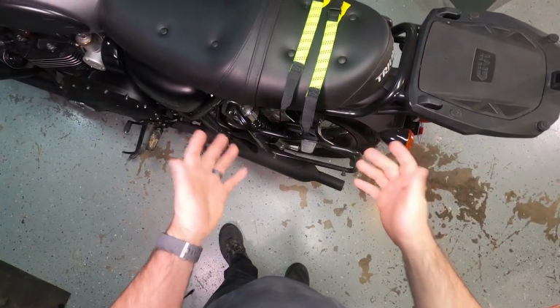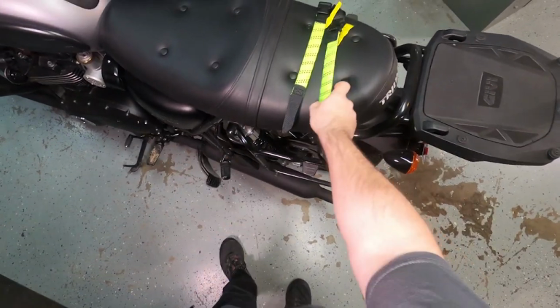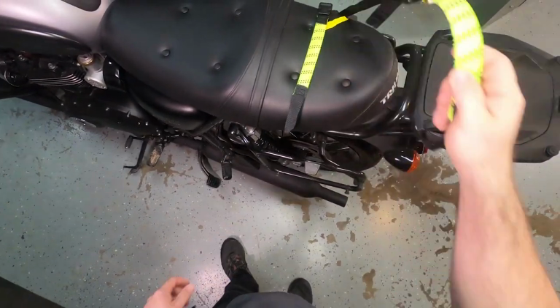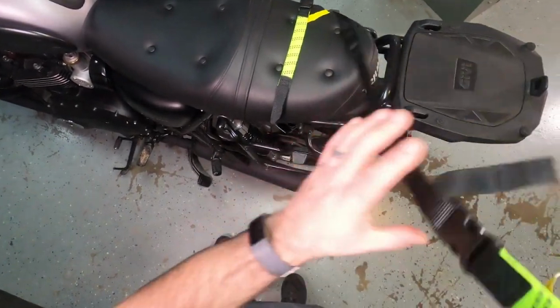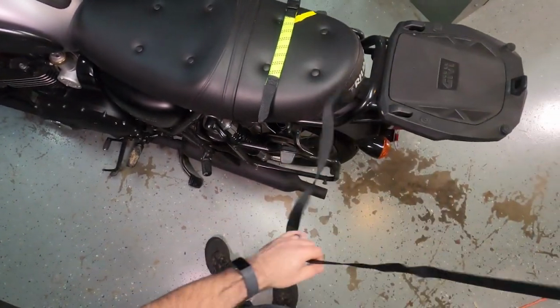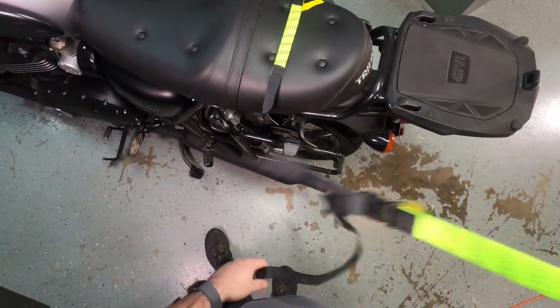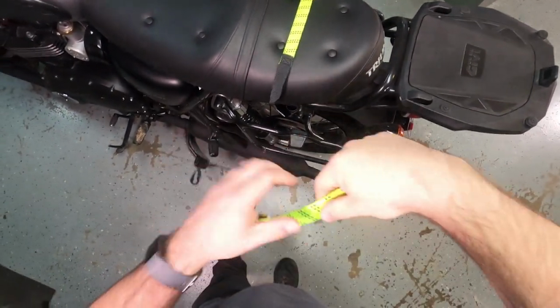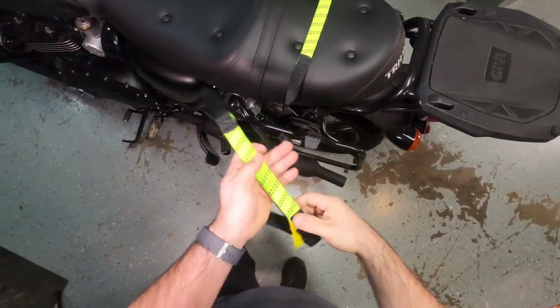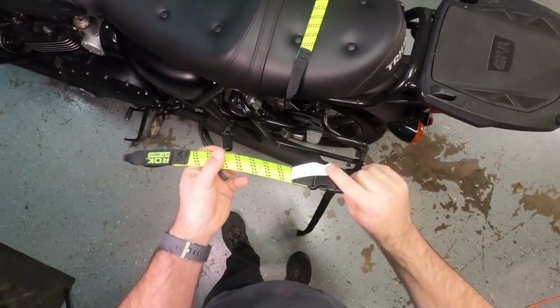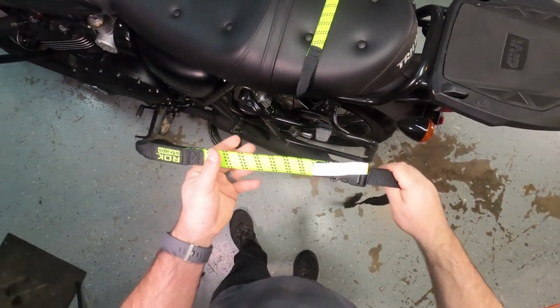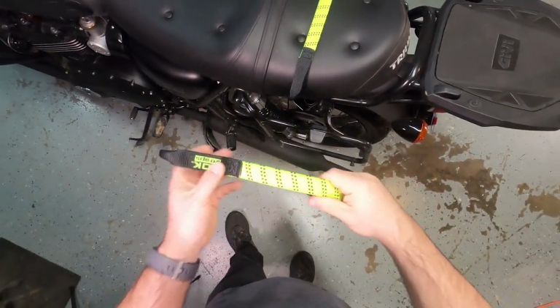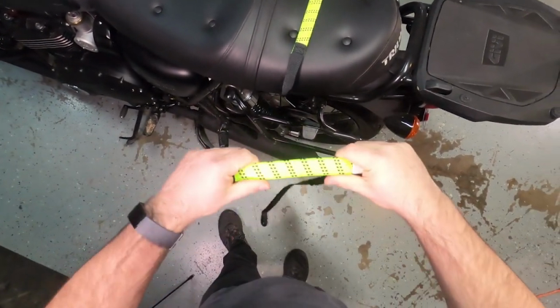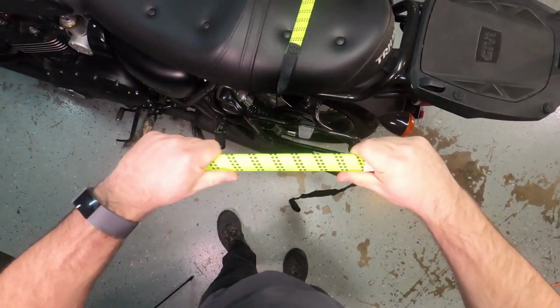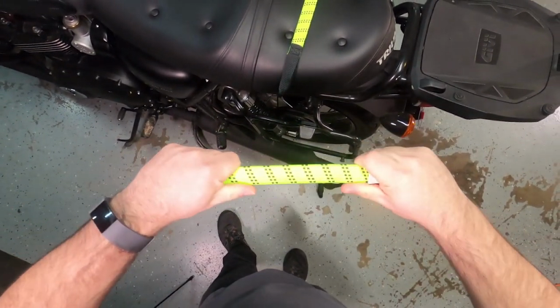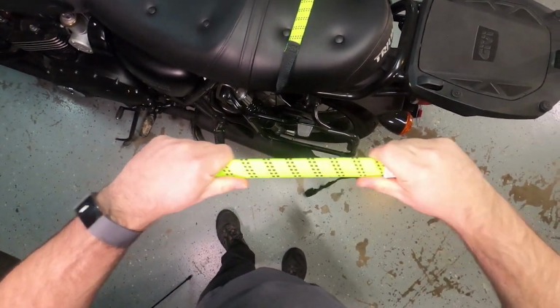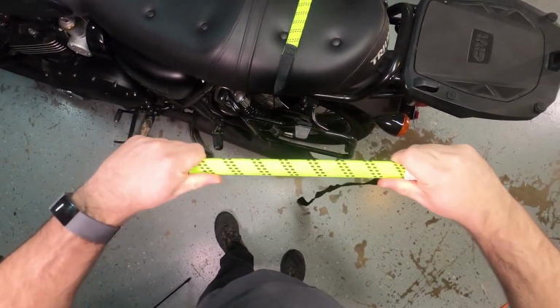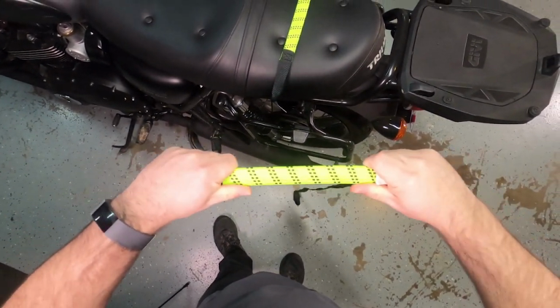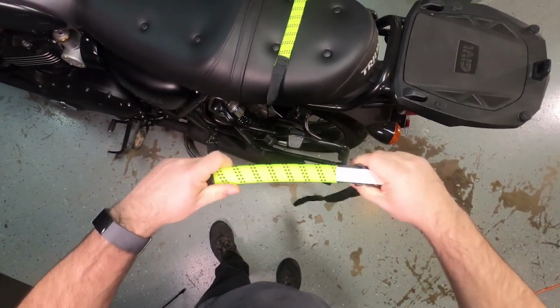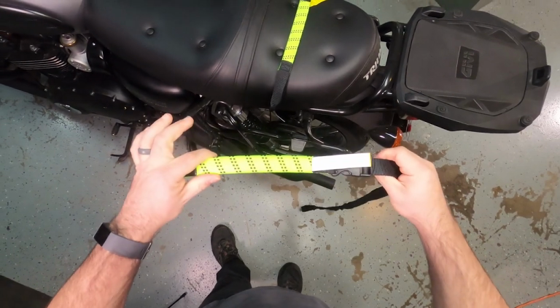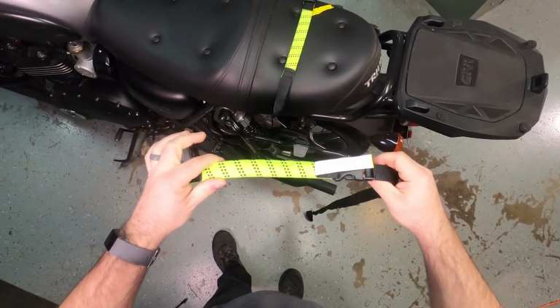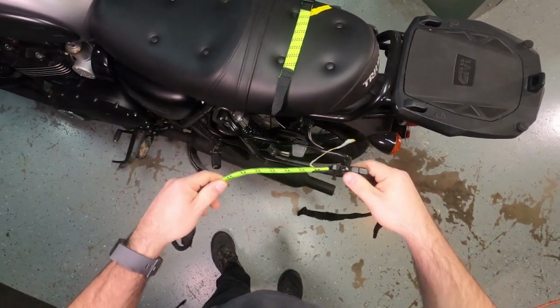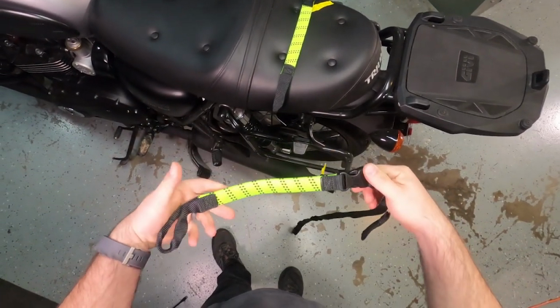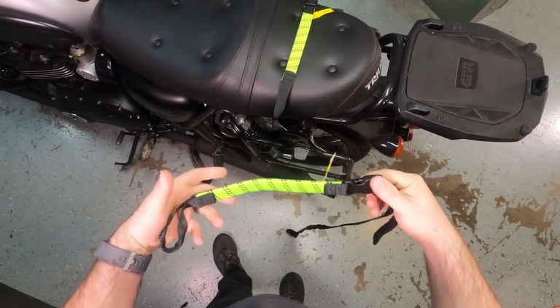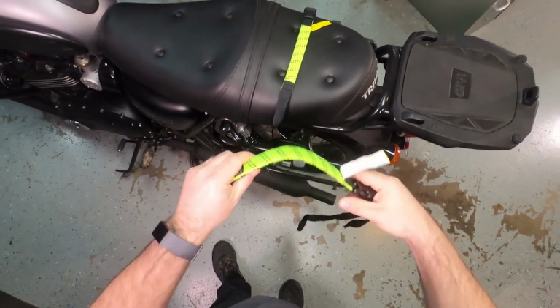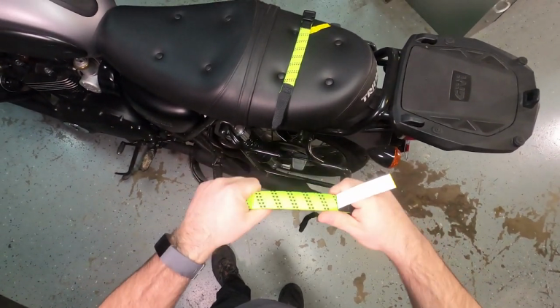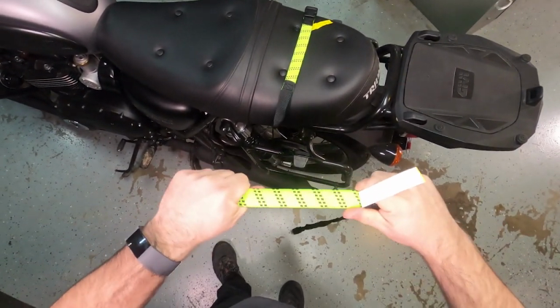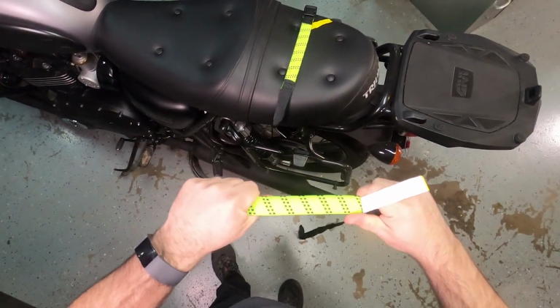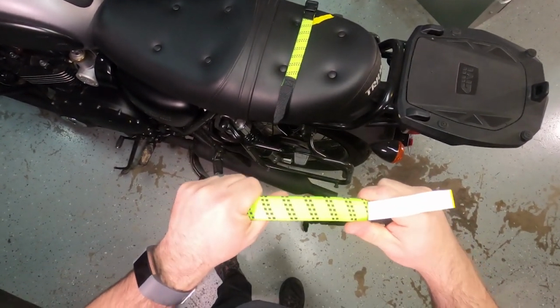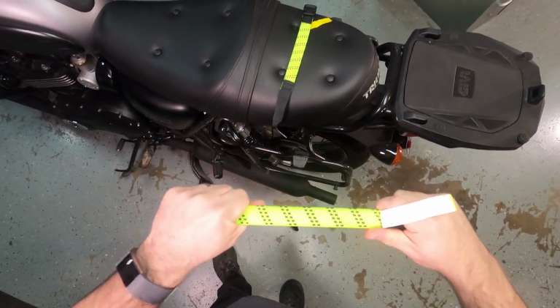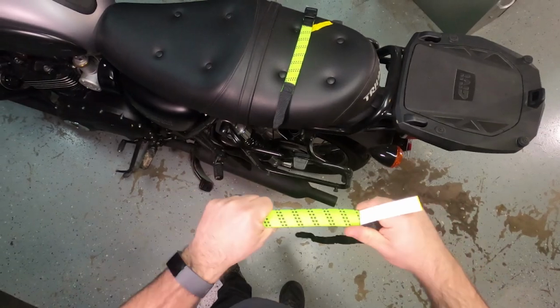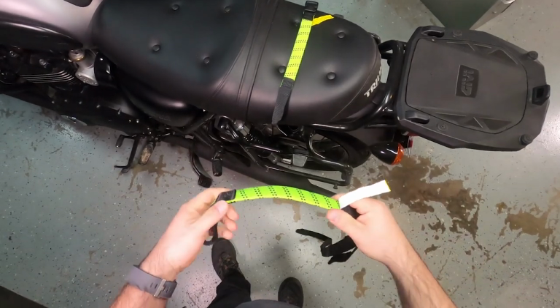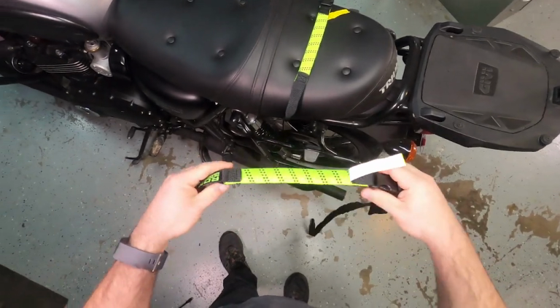I've got the rock straps unboxed and this is what it looks like. The rock strap is actually a bungee on this section of it, which makes it great because when you're strapping something down you've actually got some kind of resistance pulling it to hold it taut.